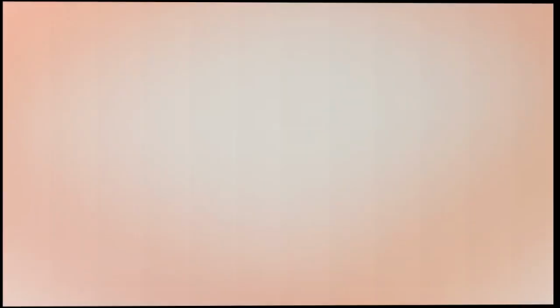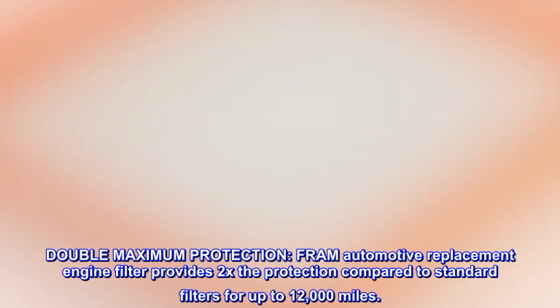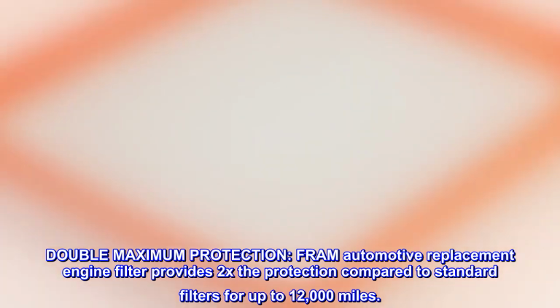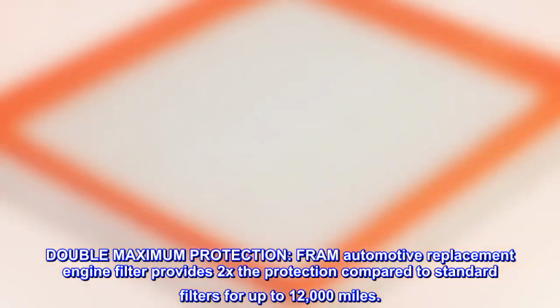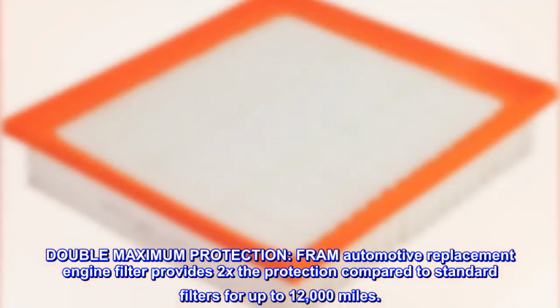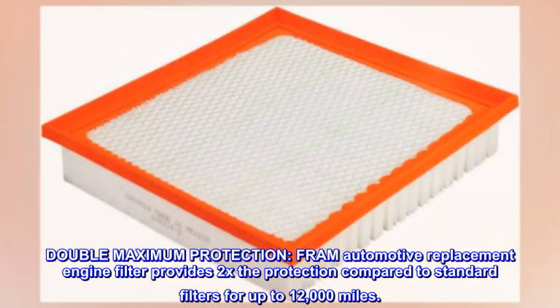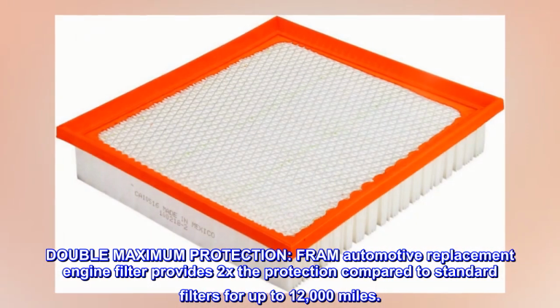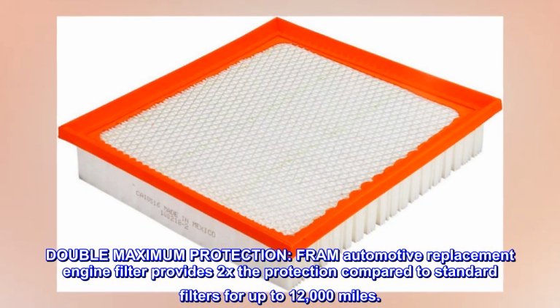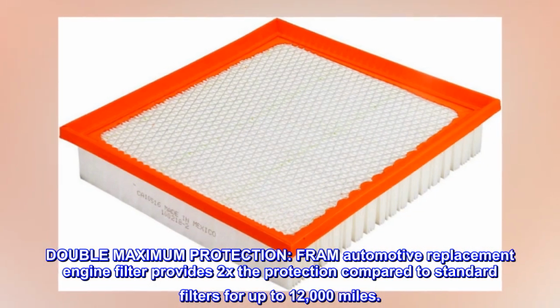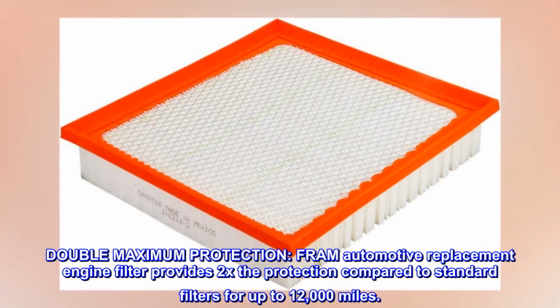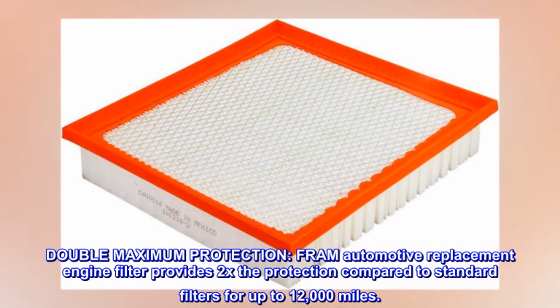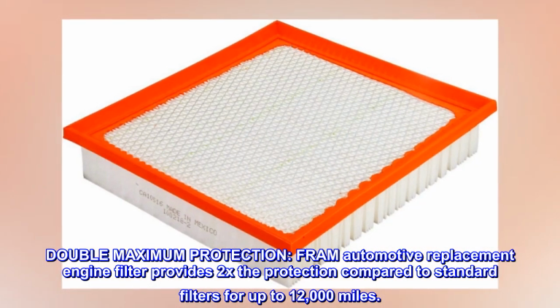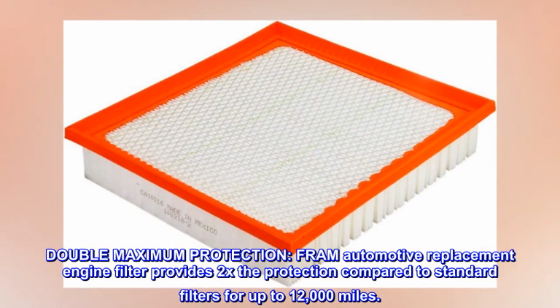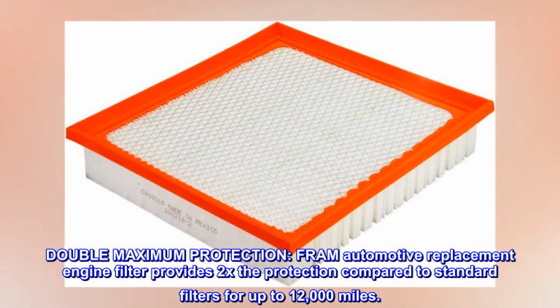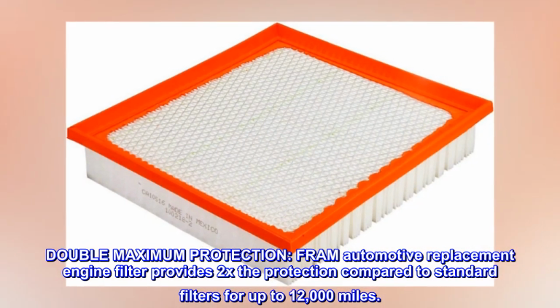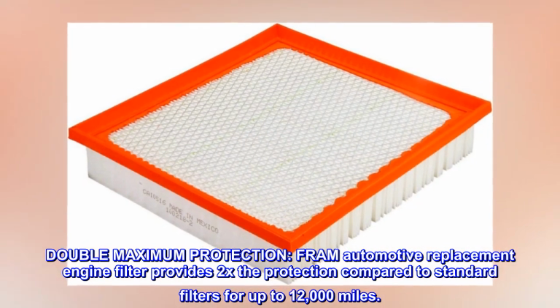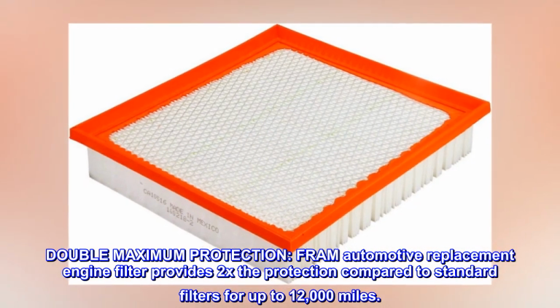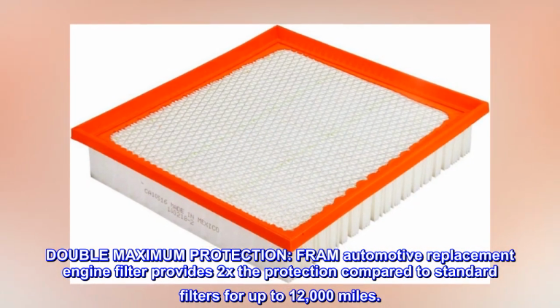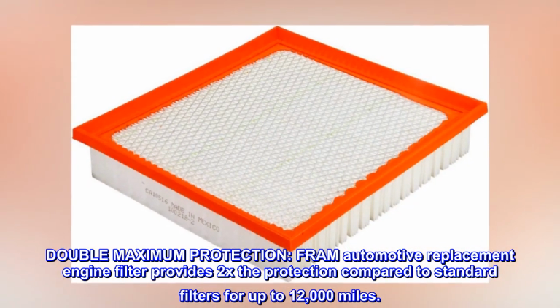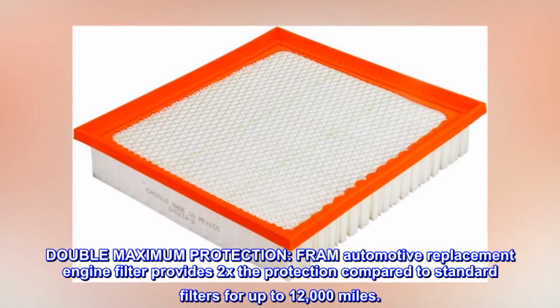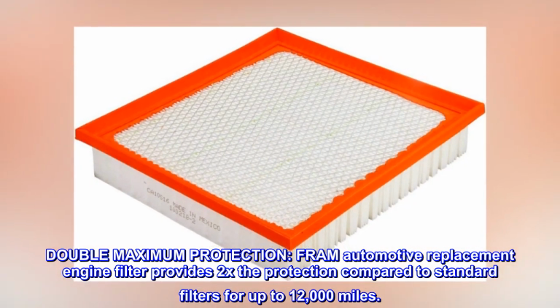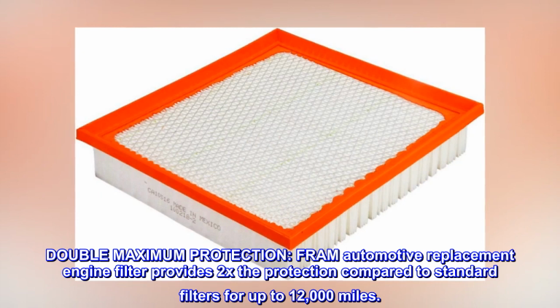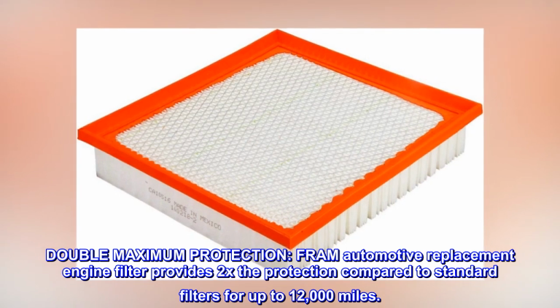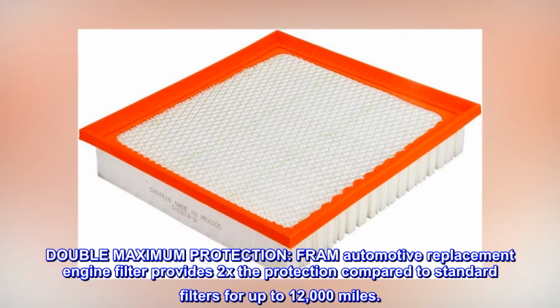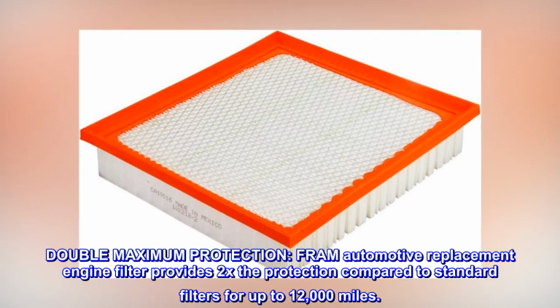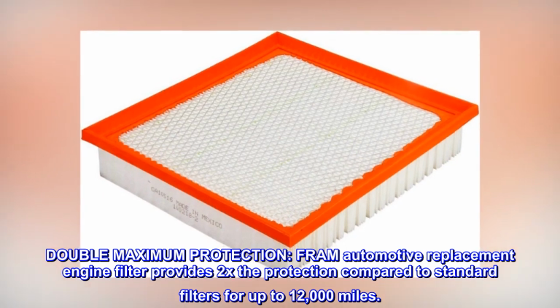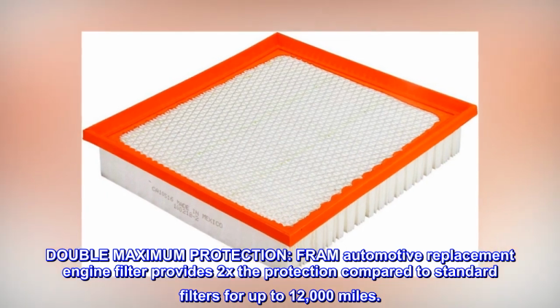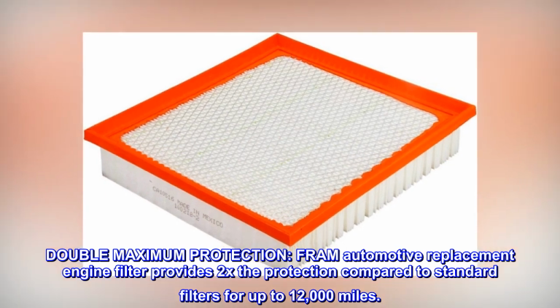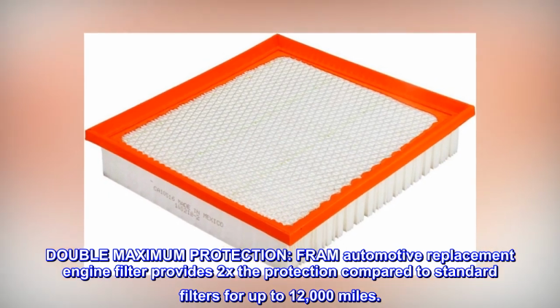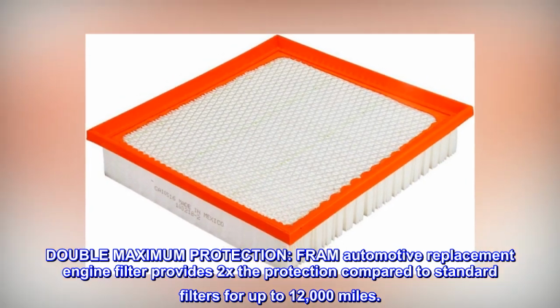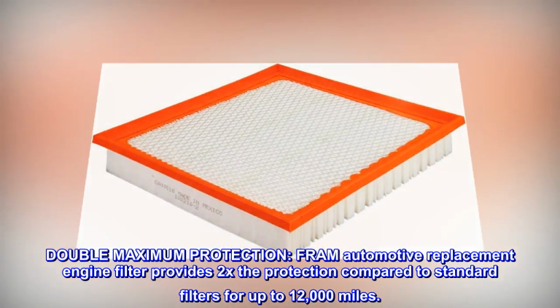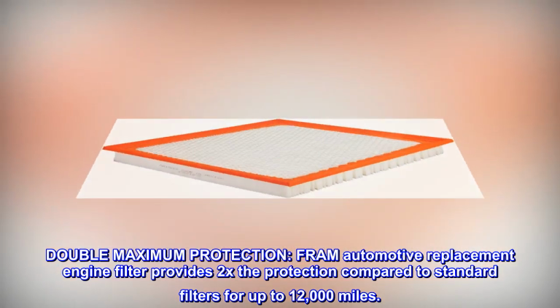Double Maximum Protection. FRAM automotive replacement engine filter provides 2x the protection compared to standard filters for up to 12,000 miles.